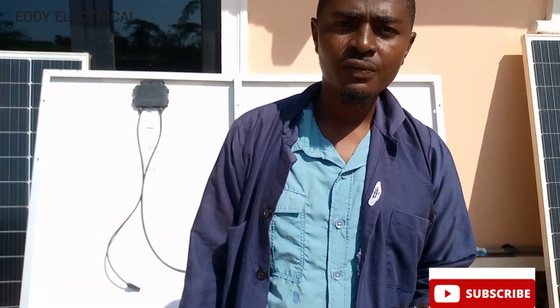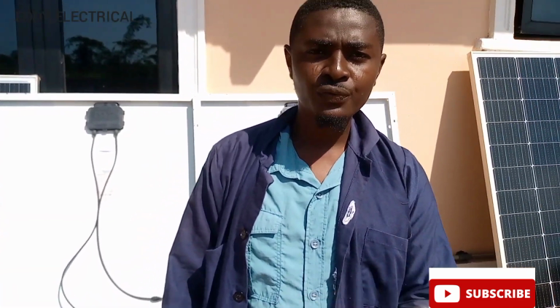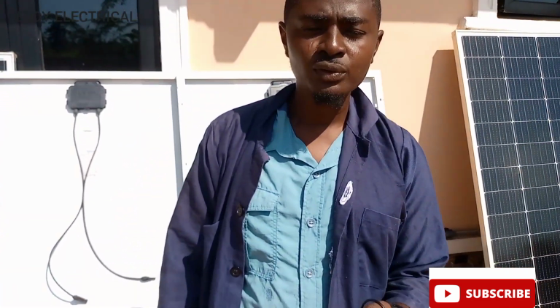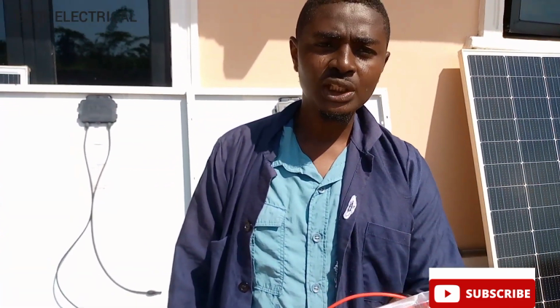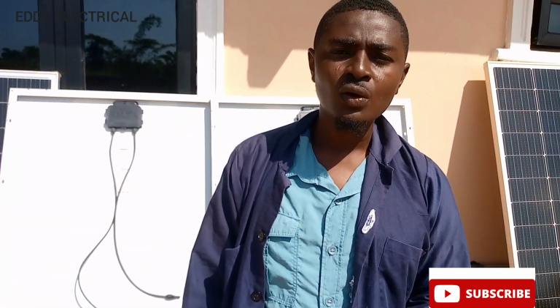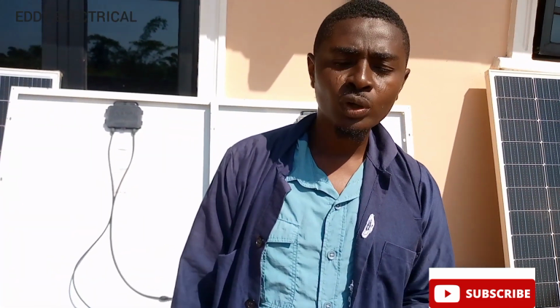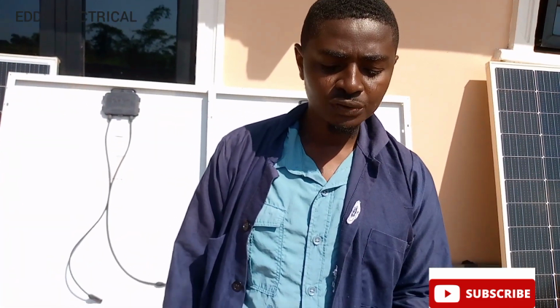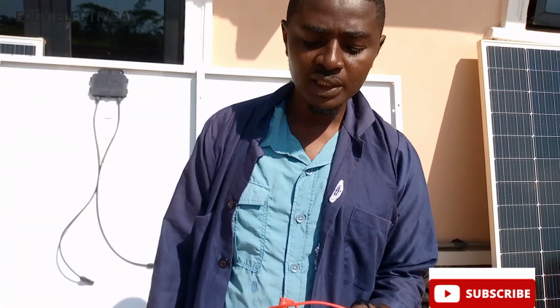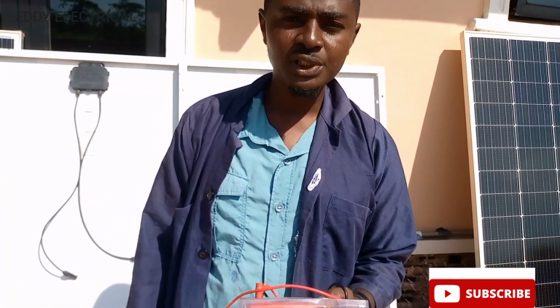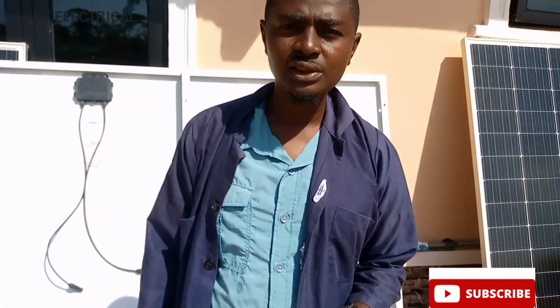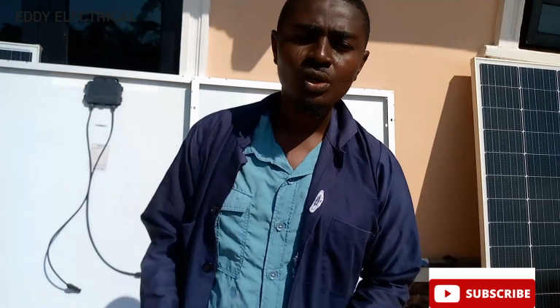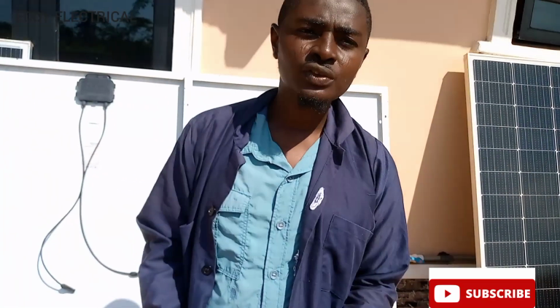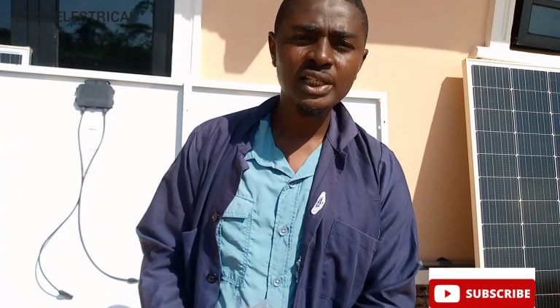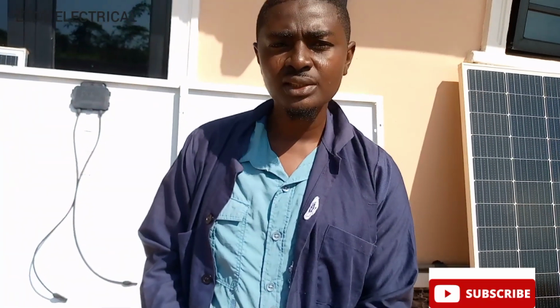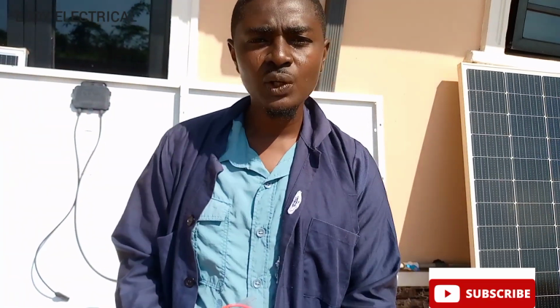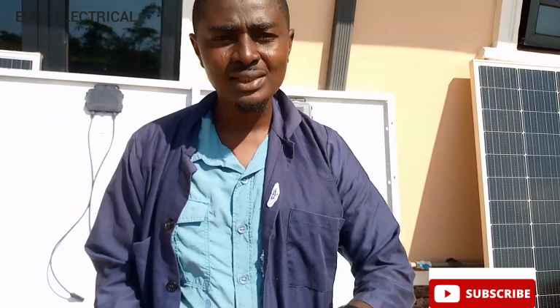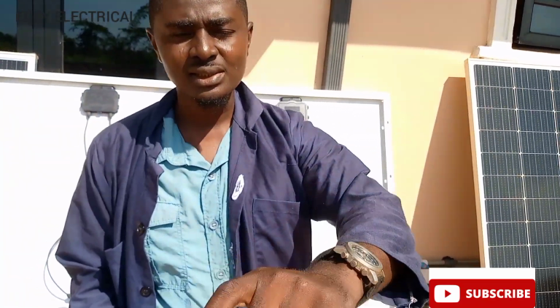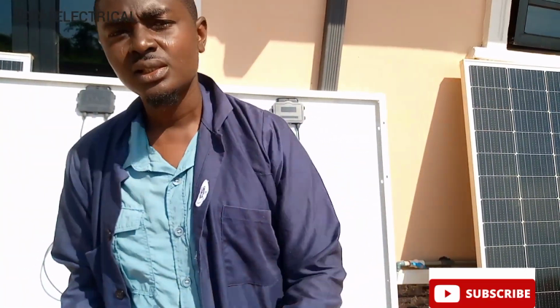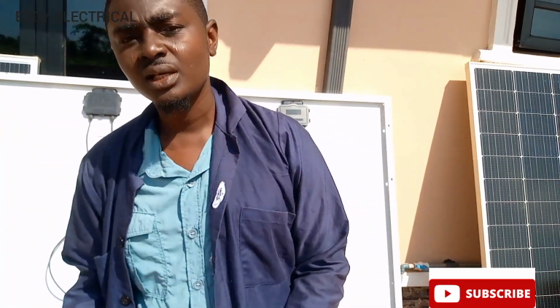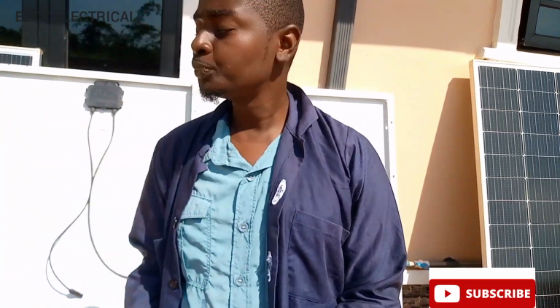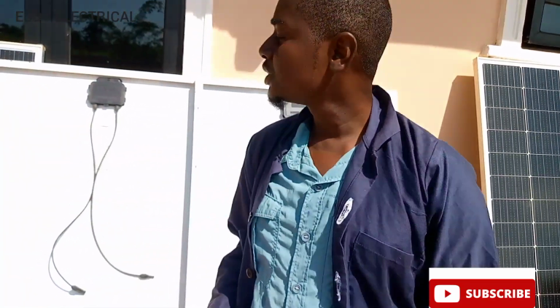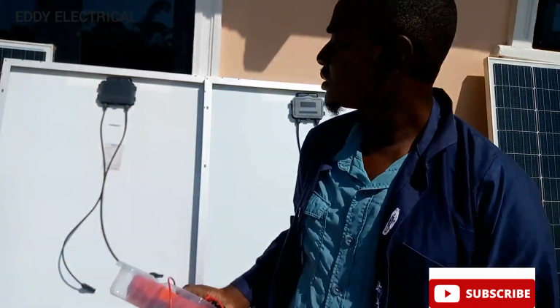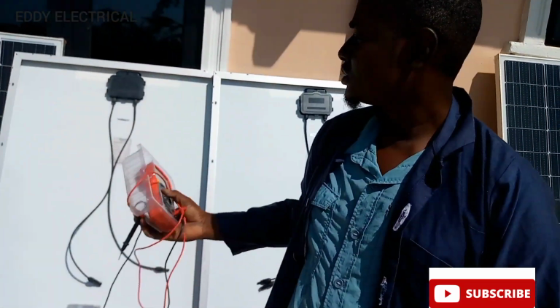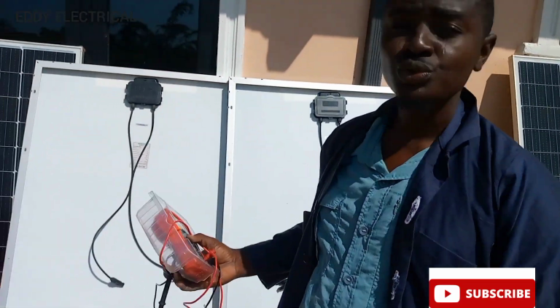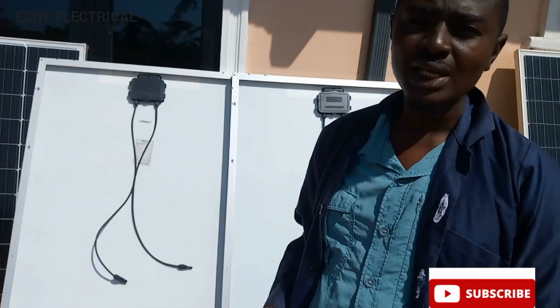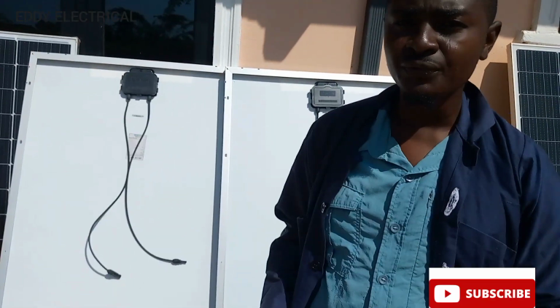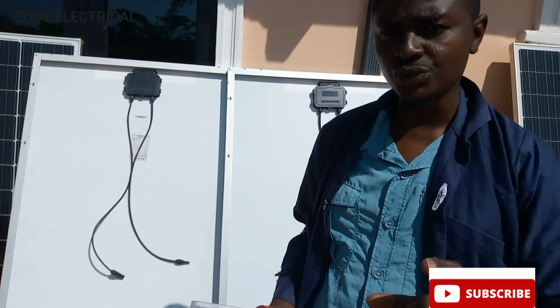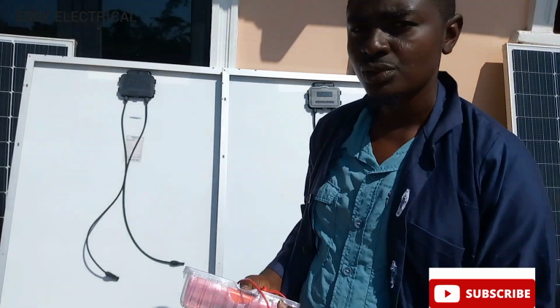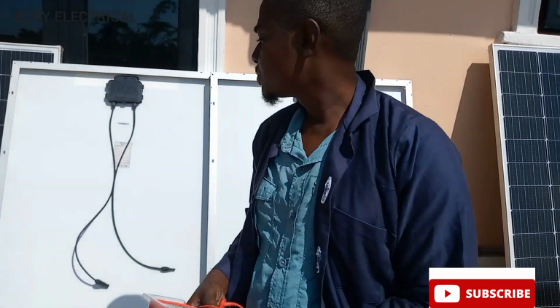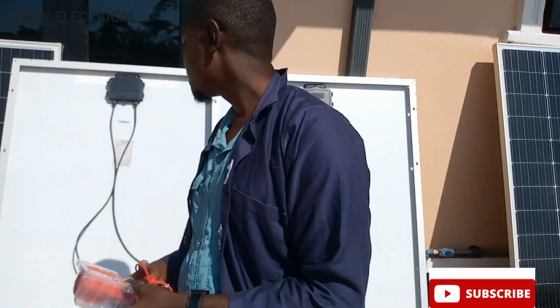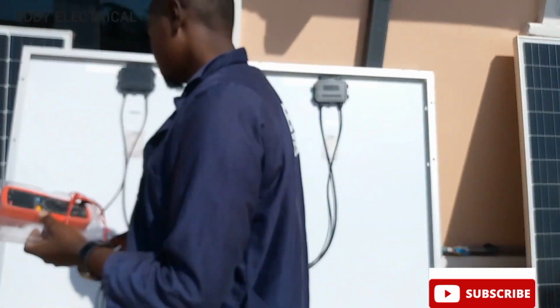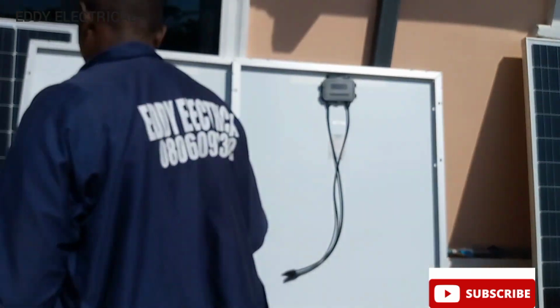First of all, you have to check what each of the panels is bringing out. For each of these panels, there are 300 watts and they are producing 30 volts. So let's check our panels.